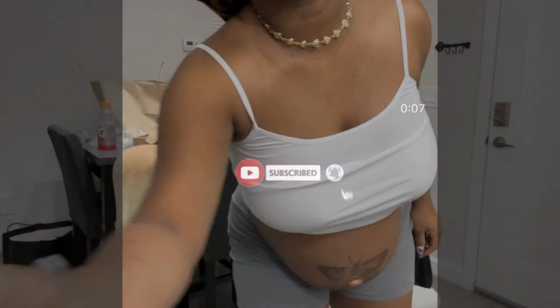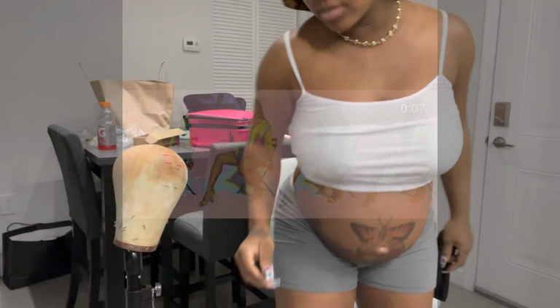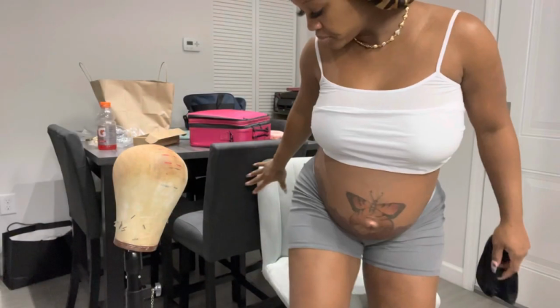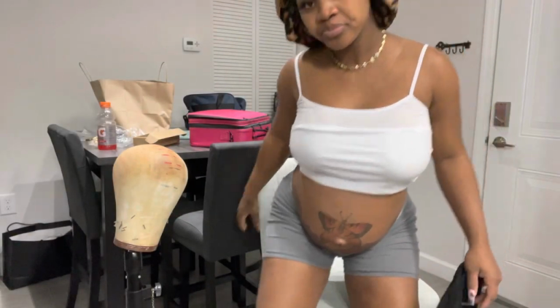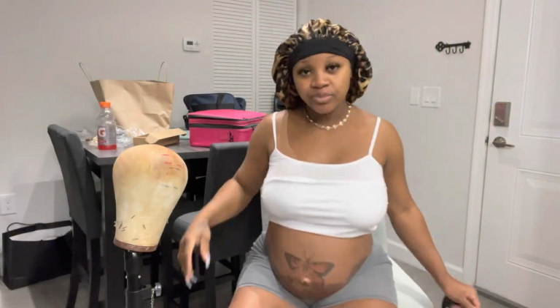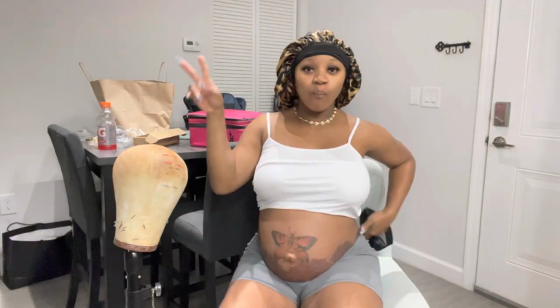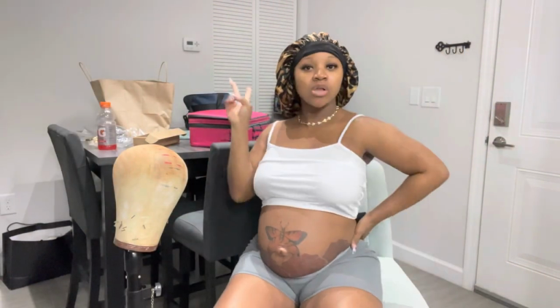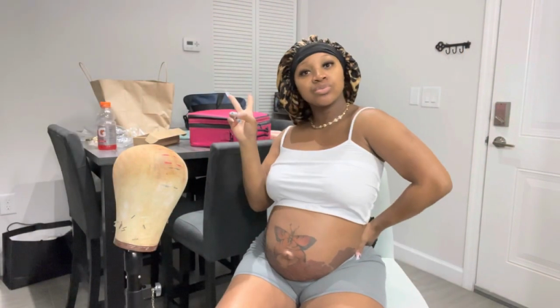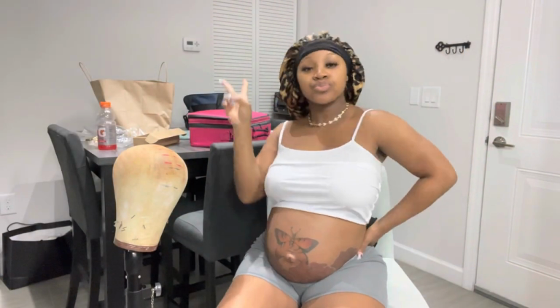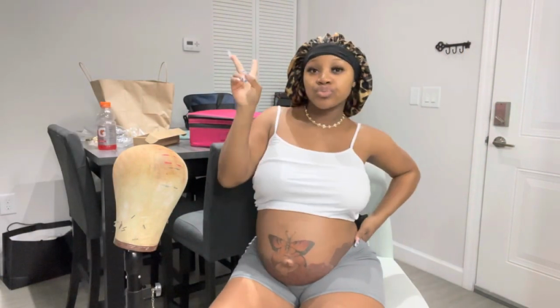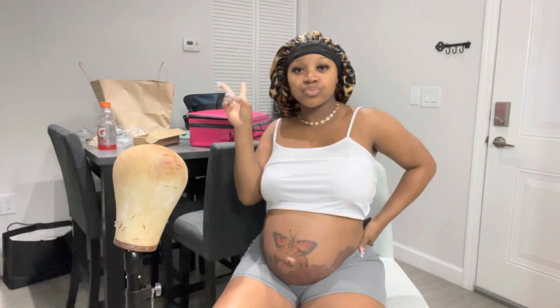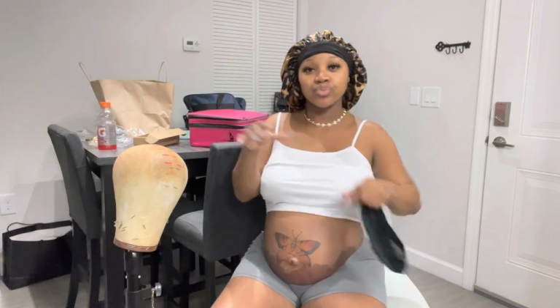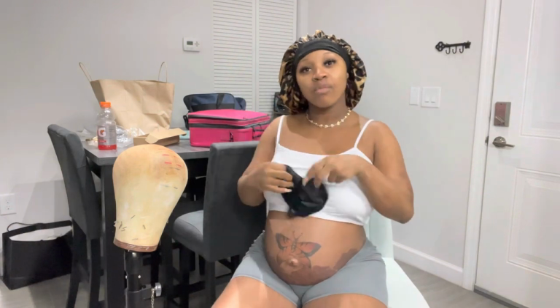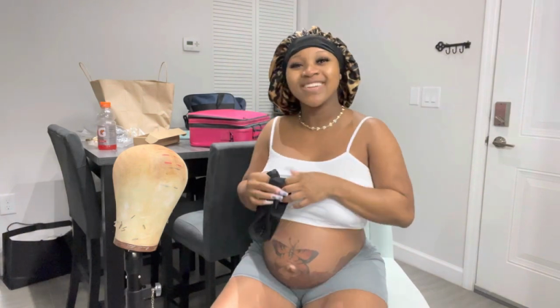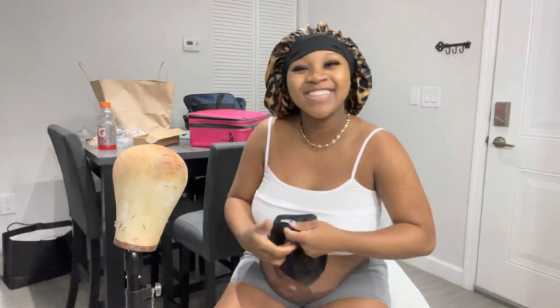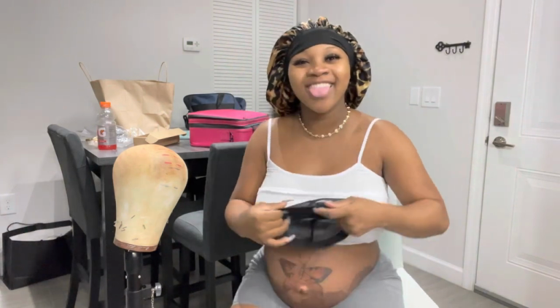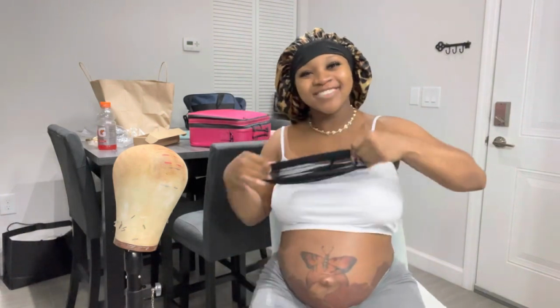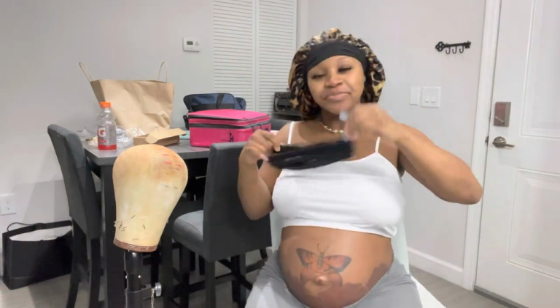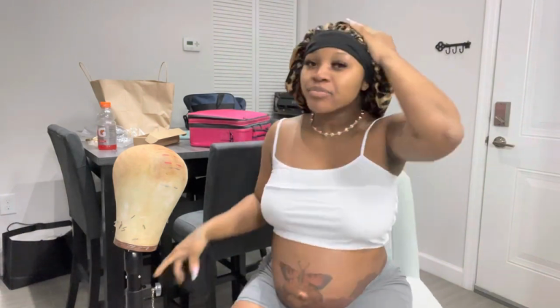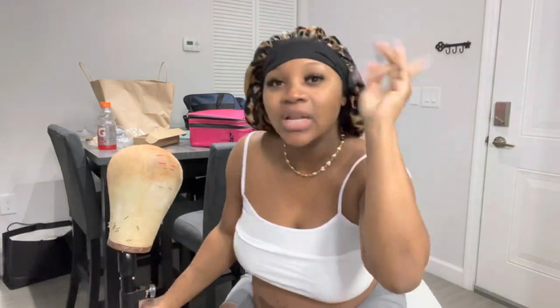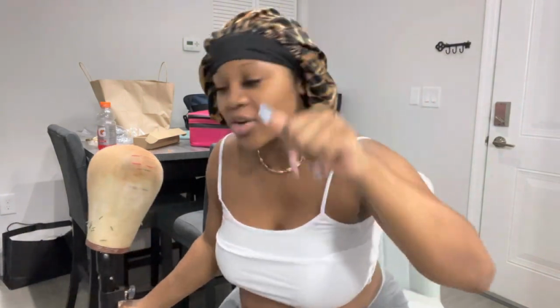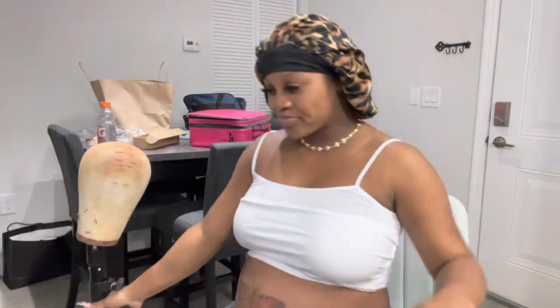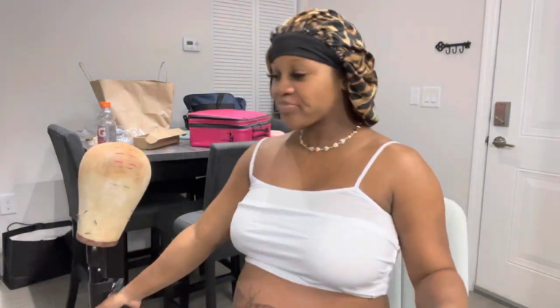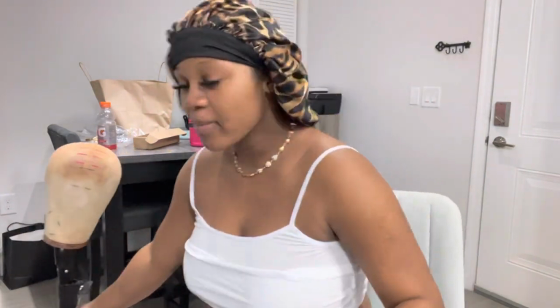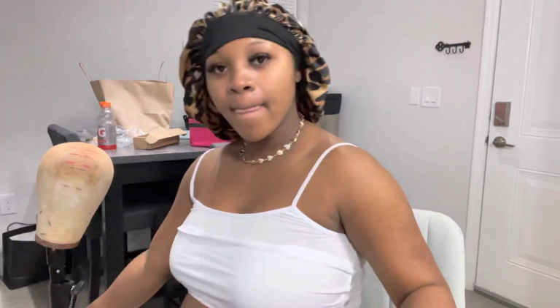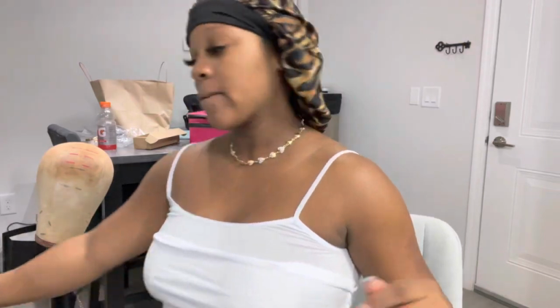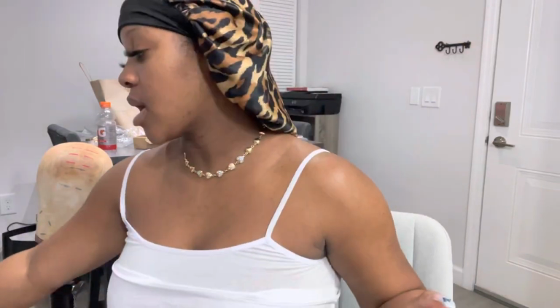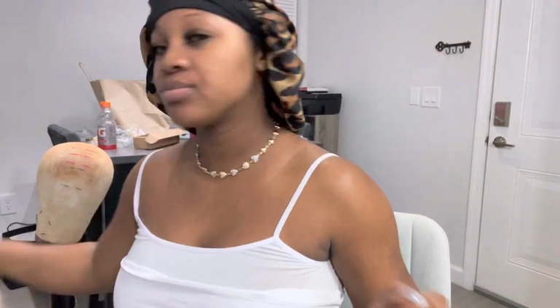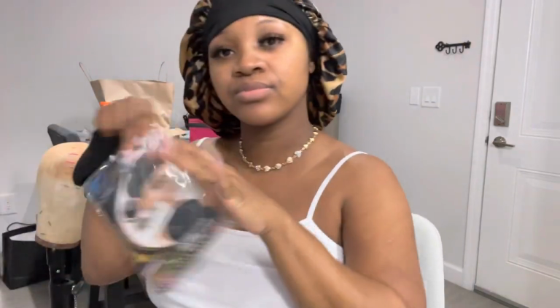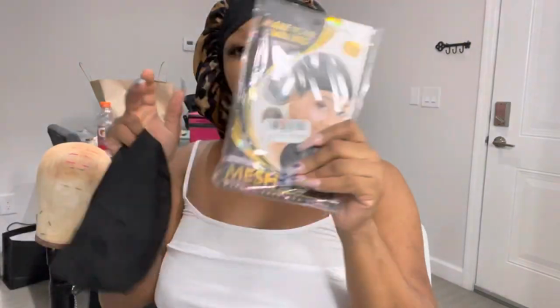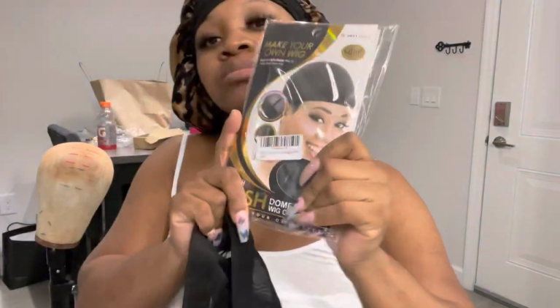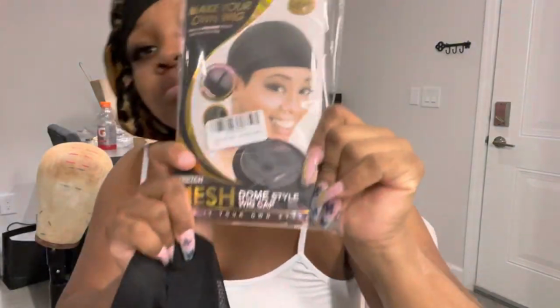Today we're going to do a brief tutorial on how to make a wig from start to finish. If you want a more detailed tutorial, take my class — the link will be in the bio.